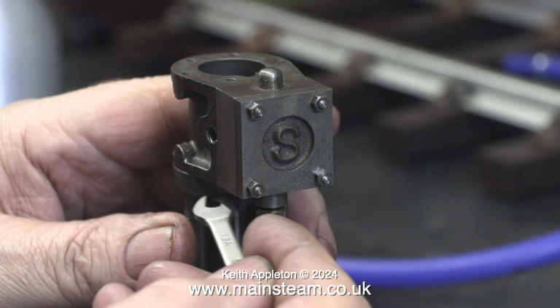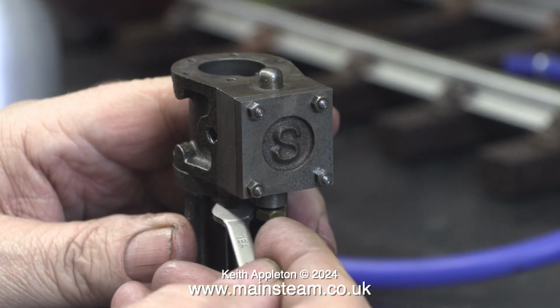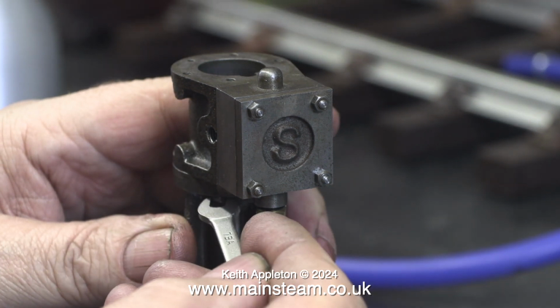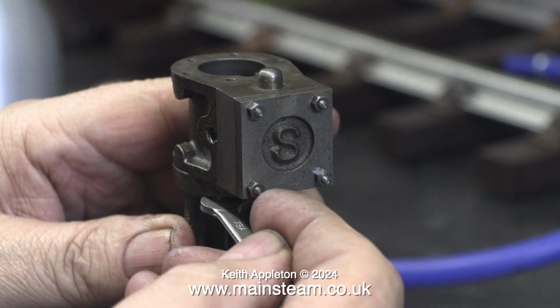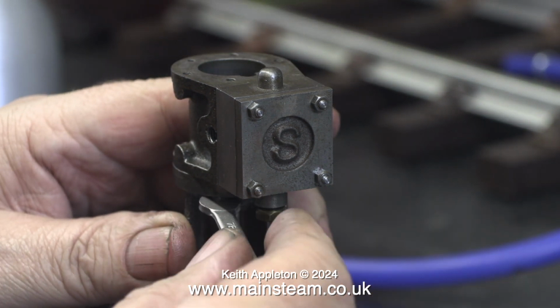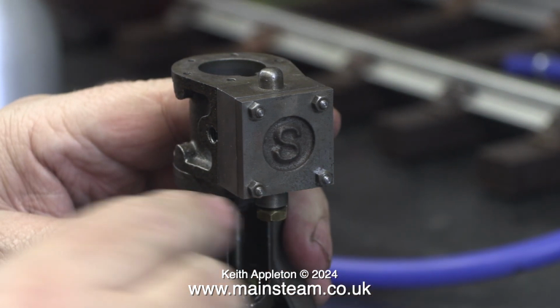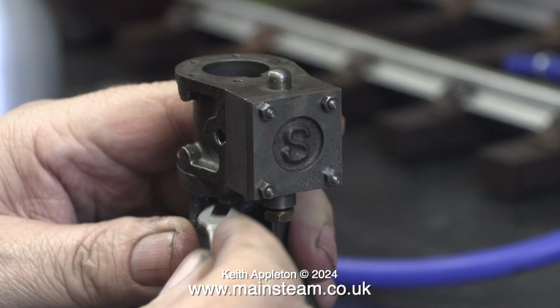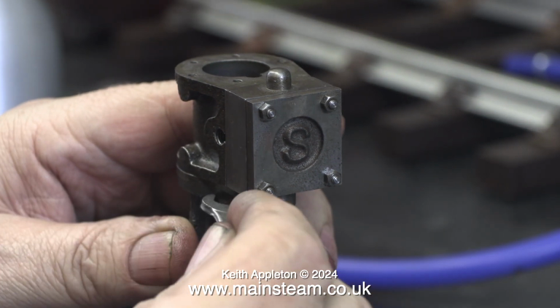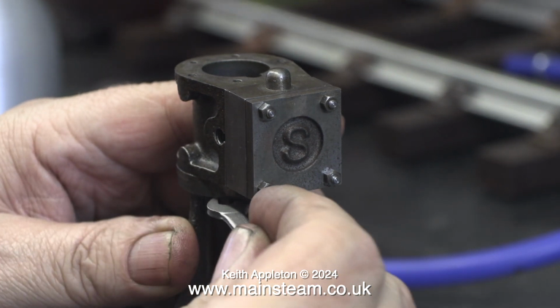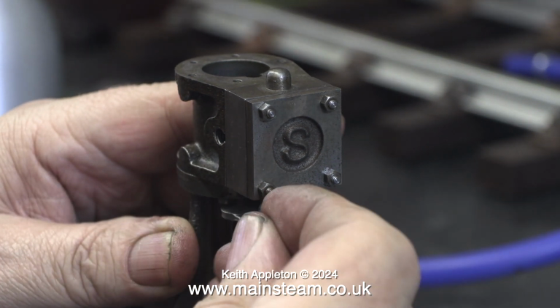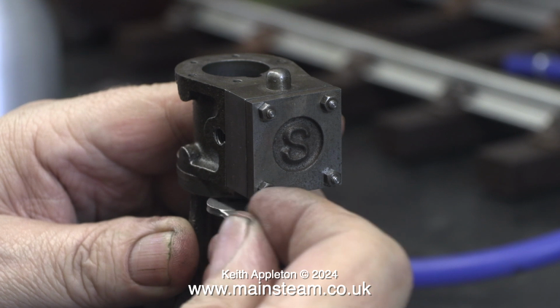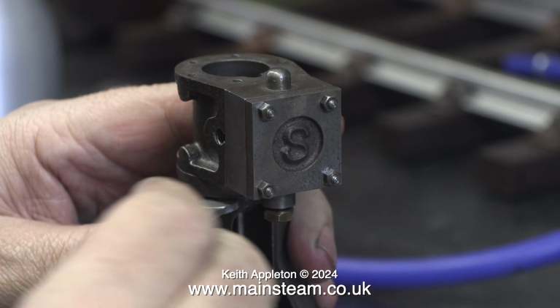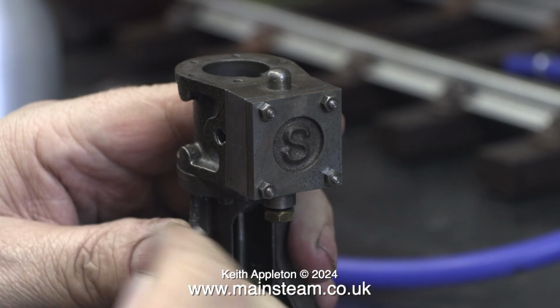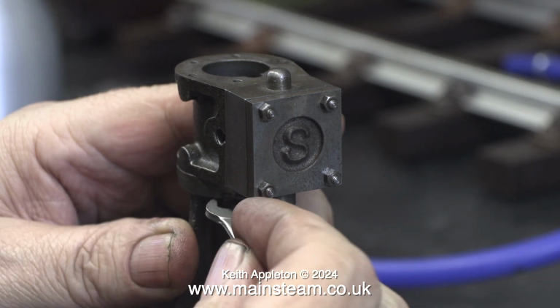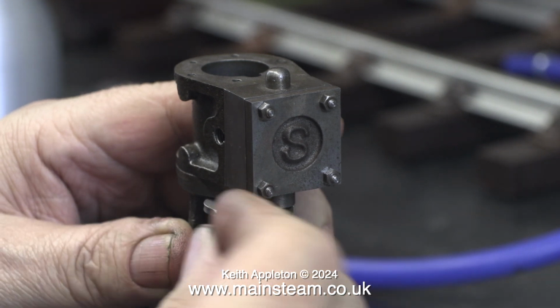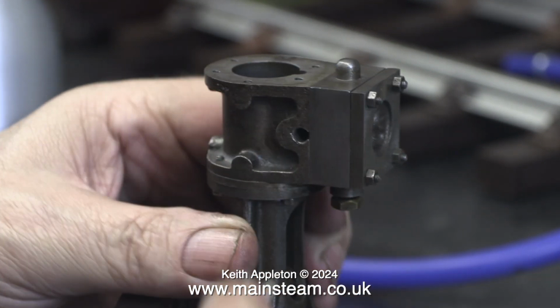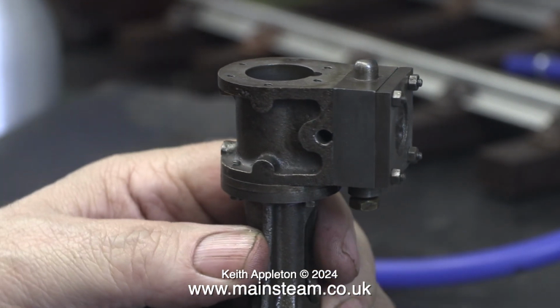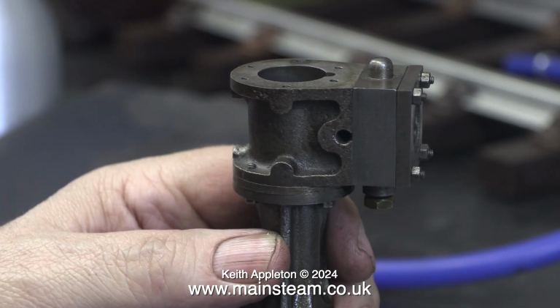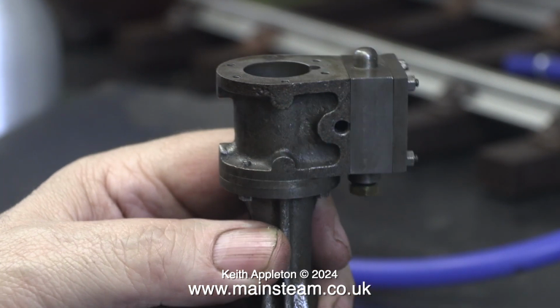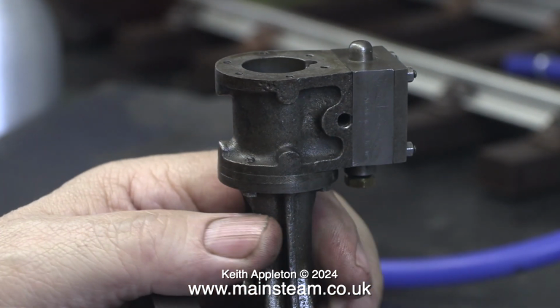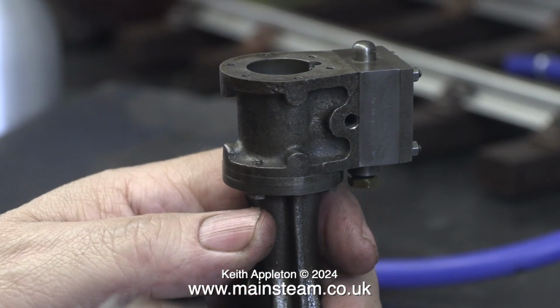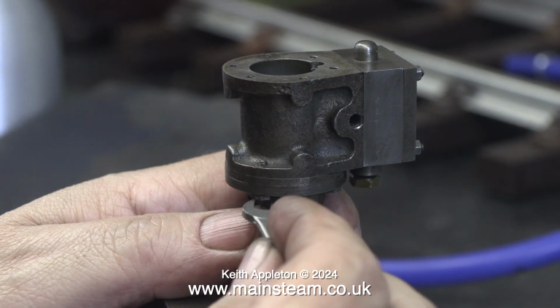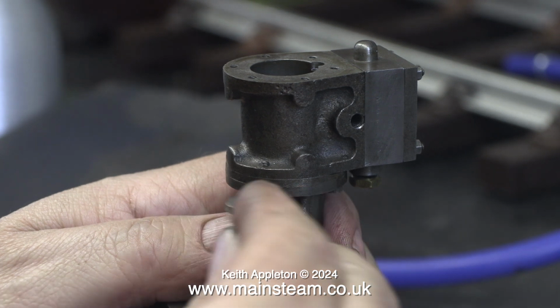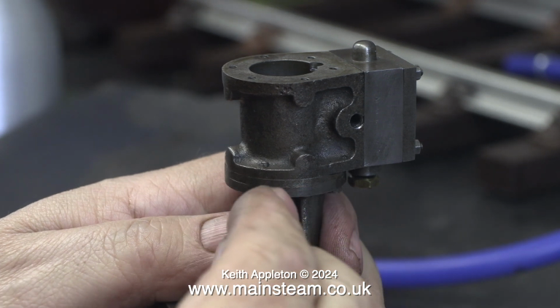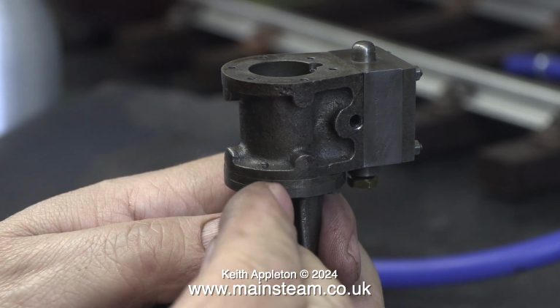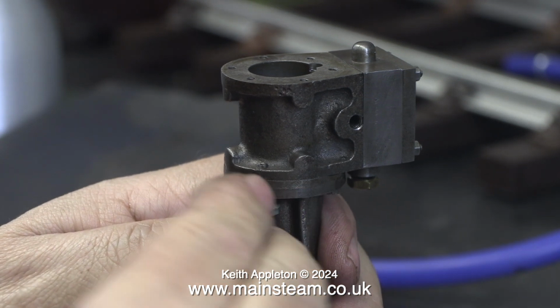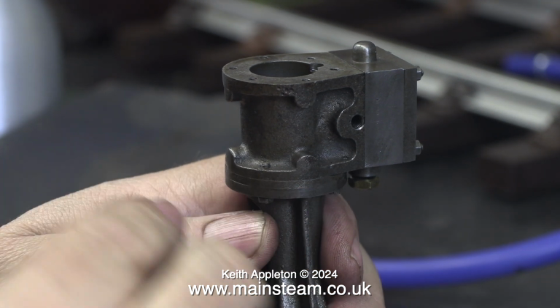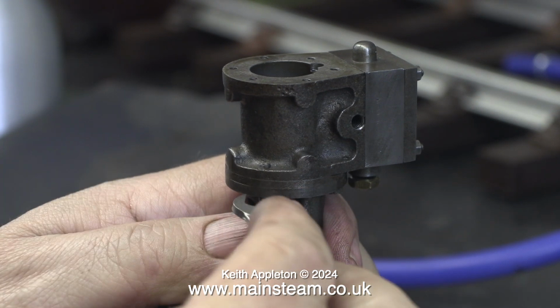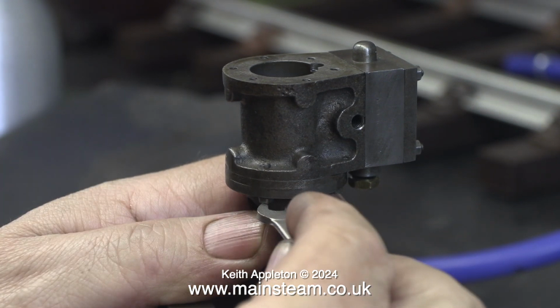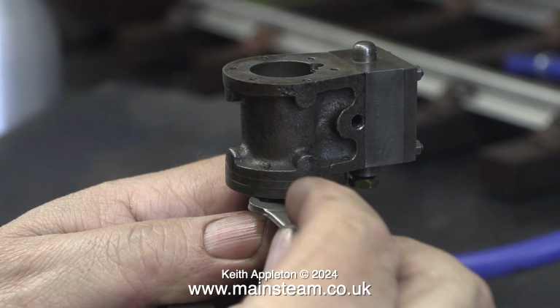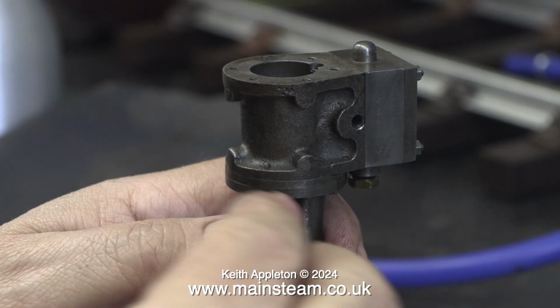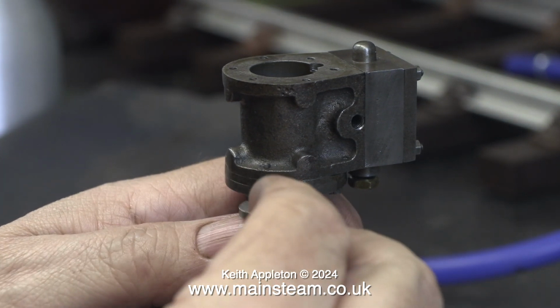Oddly enough the previous studs were too short. I don't know how they came to be too short as normally Stuart studs are all the same length for a particular application. But now everything's fine and that part of the engine is looking good.